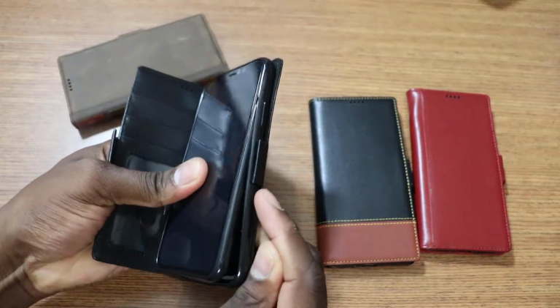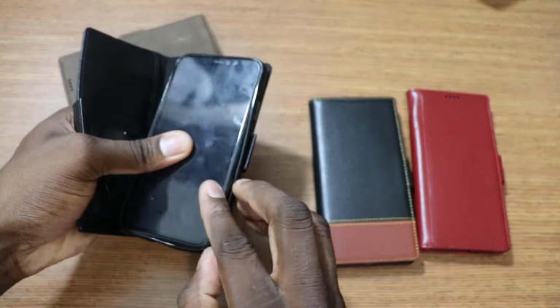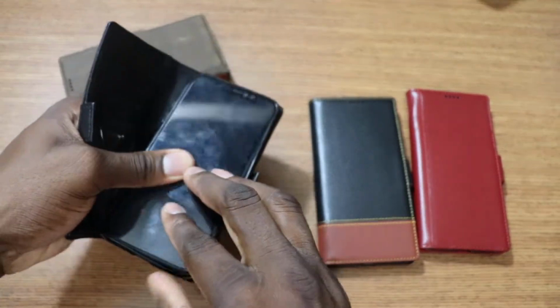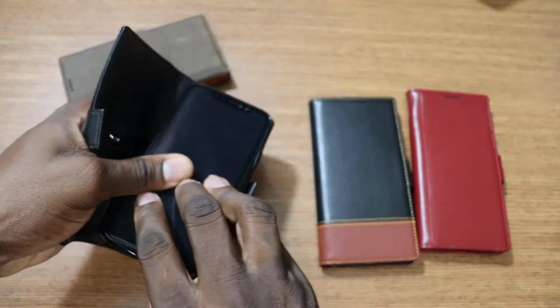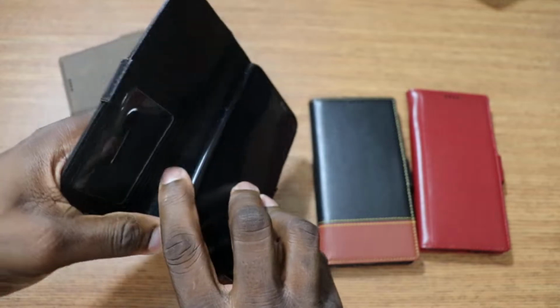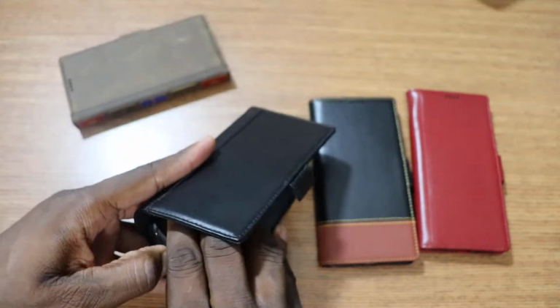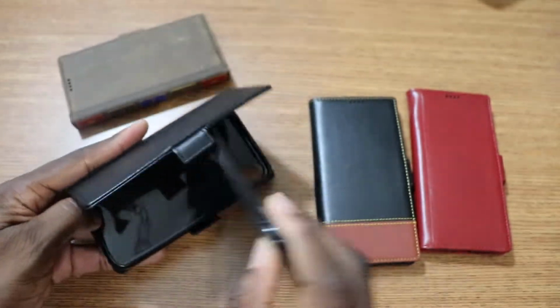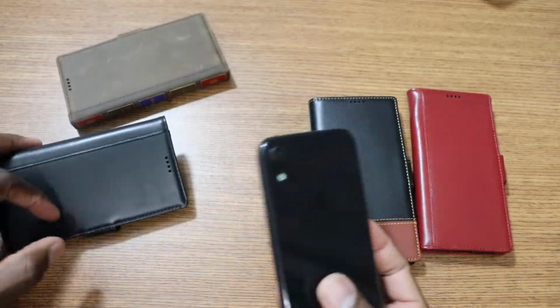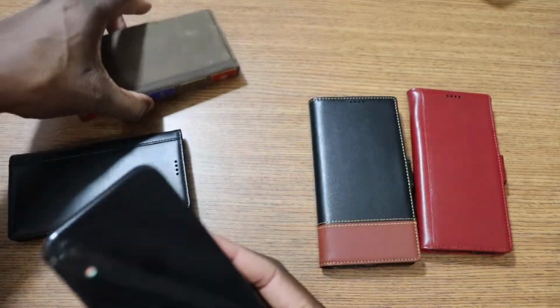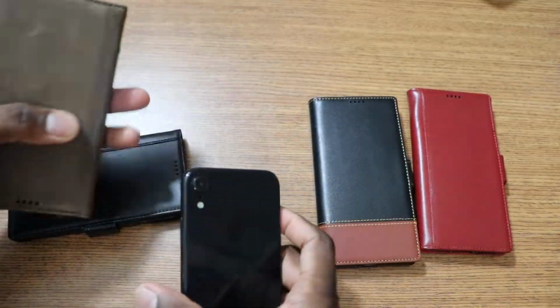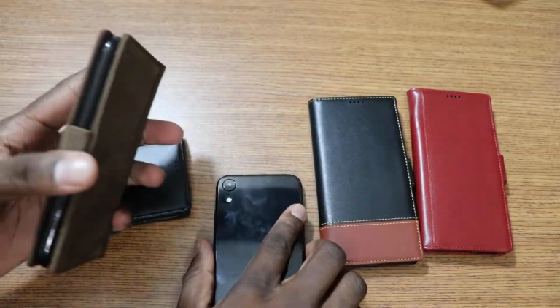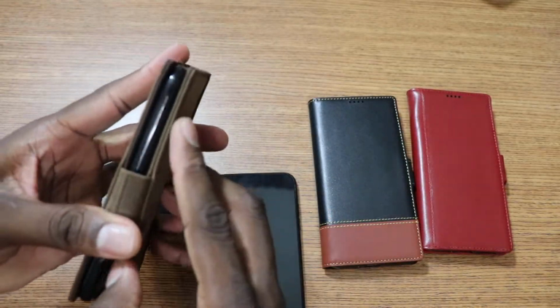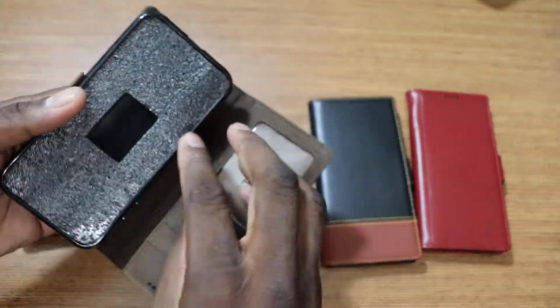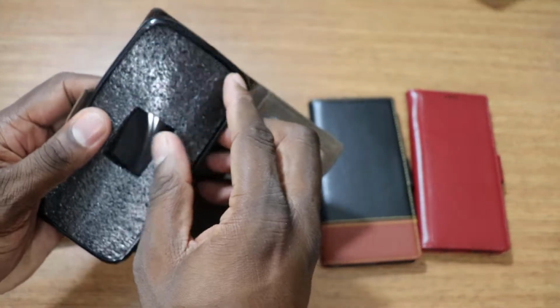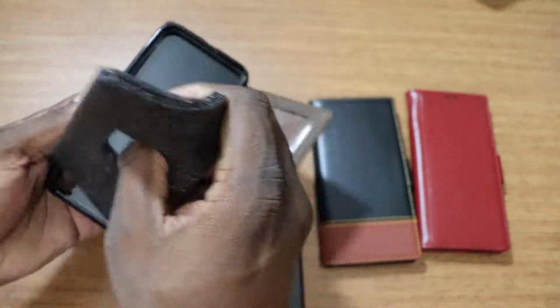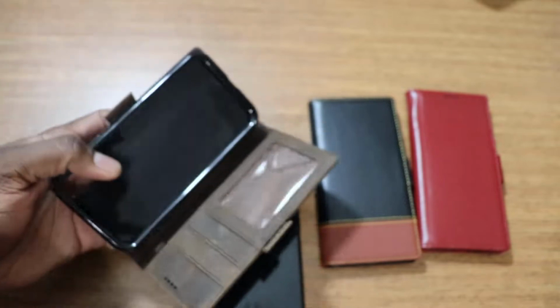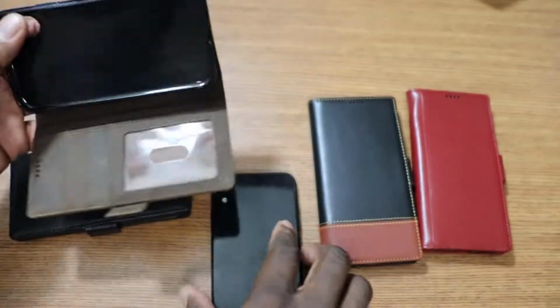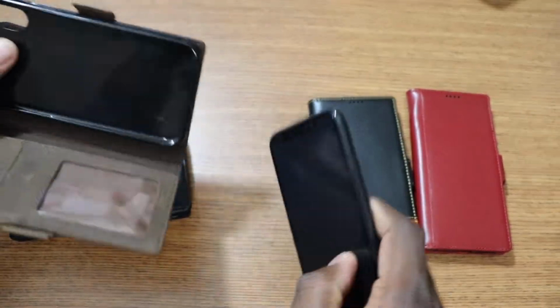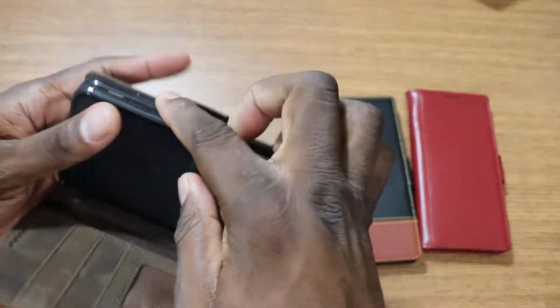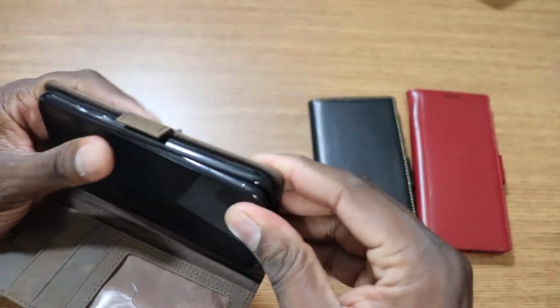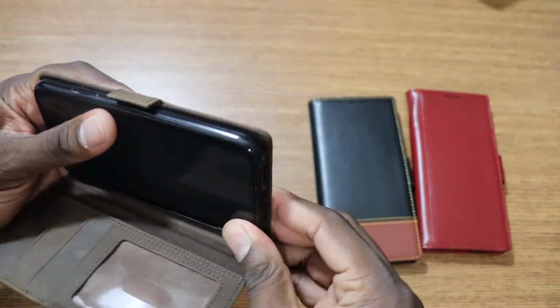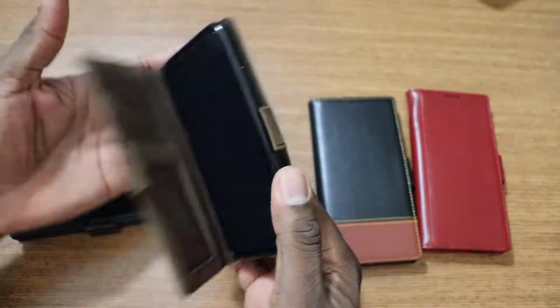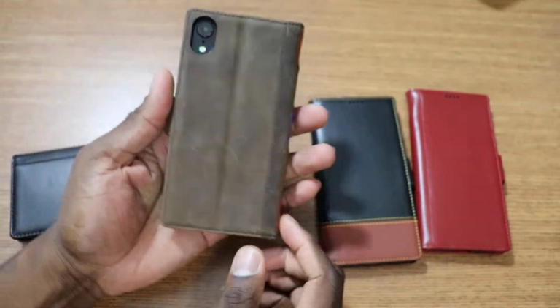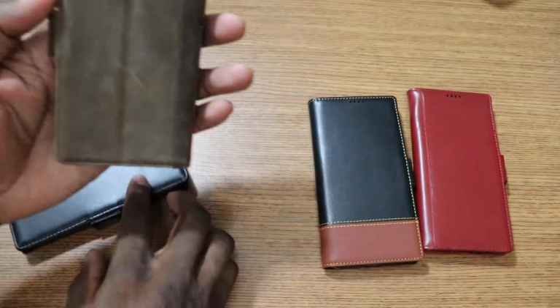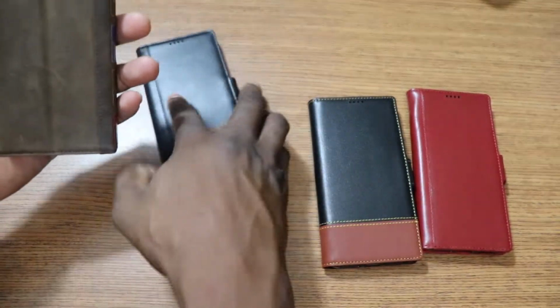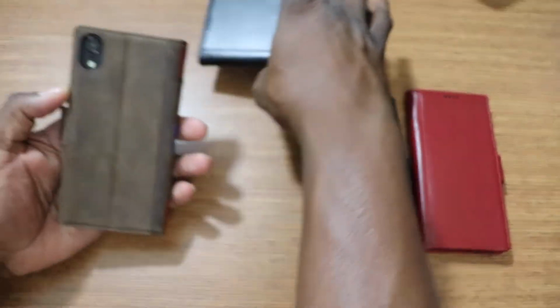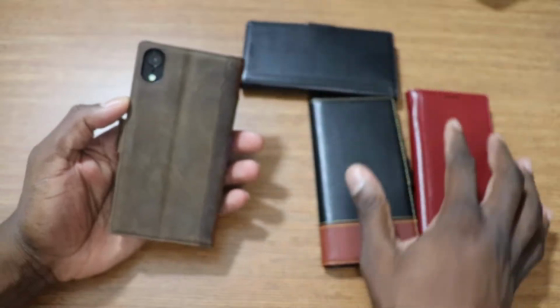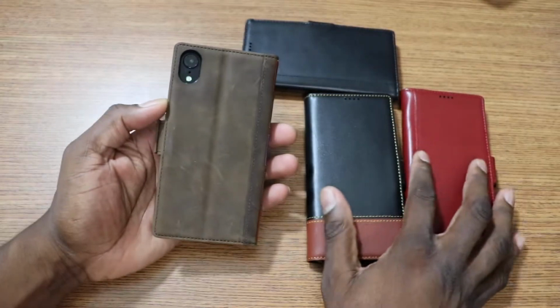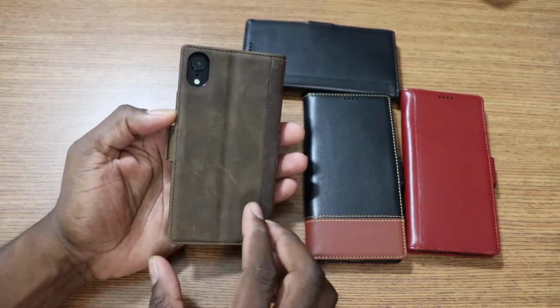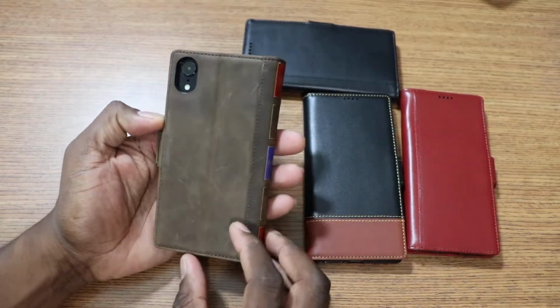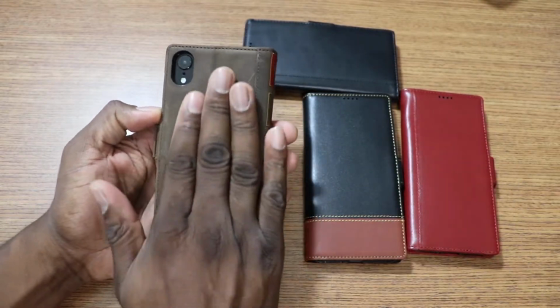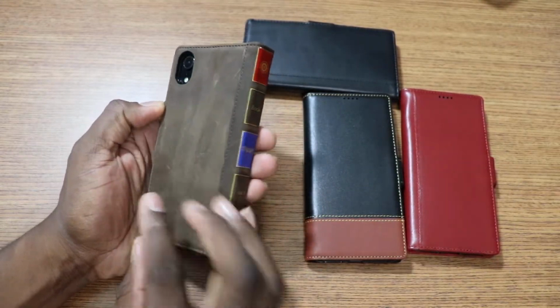This joint right here is really nice. I really like this one, man. This color is just sweet — this is a really nice case, man.